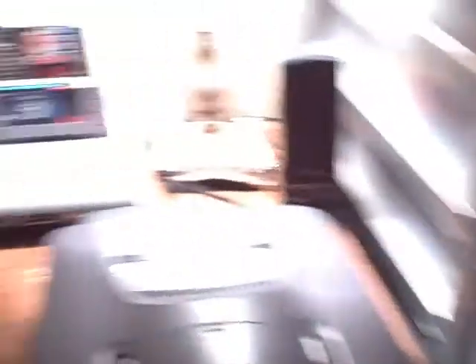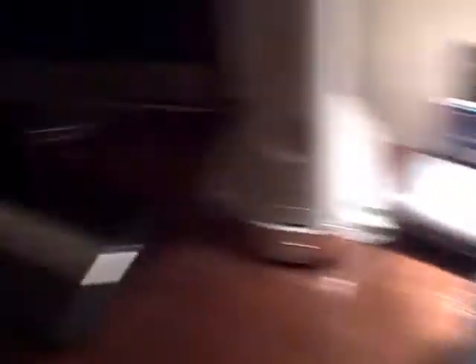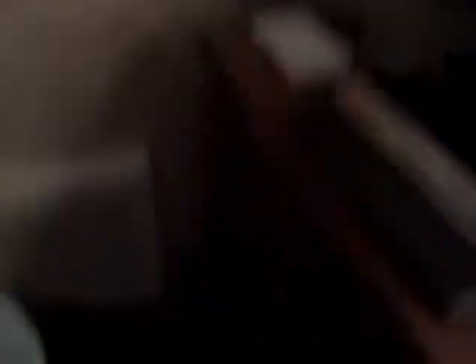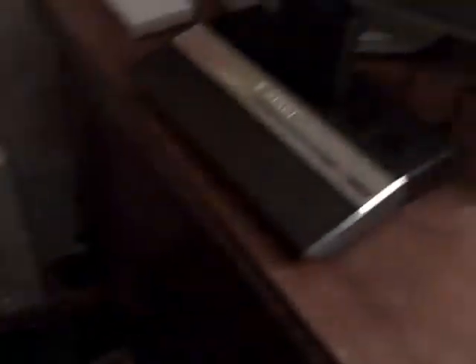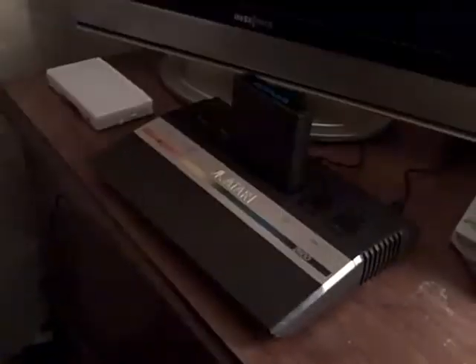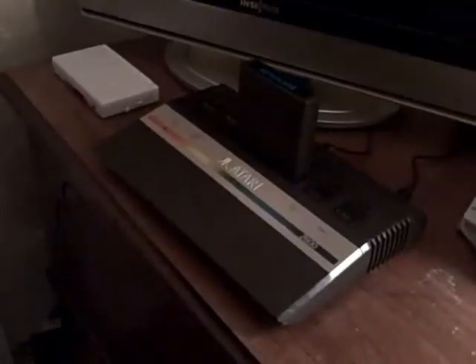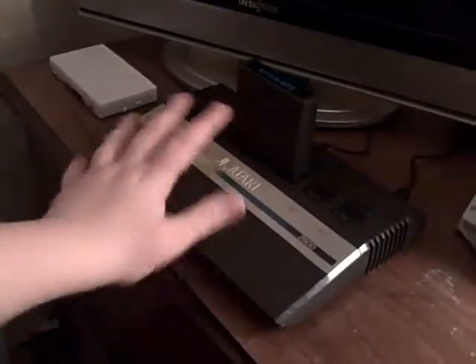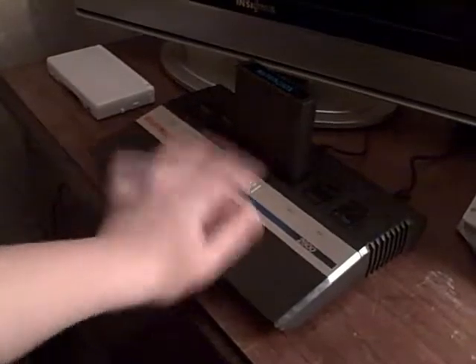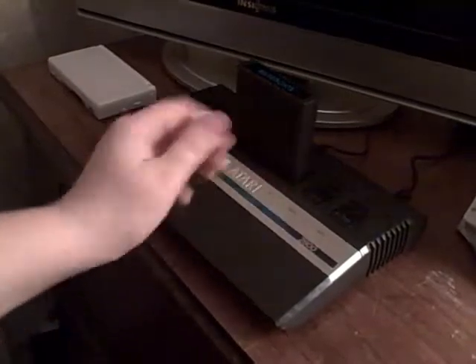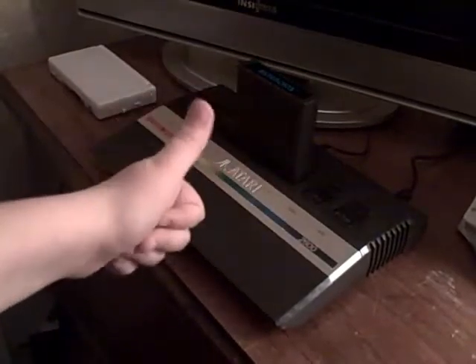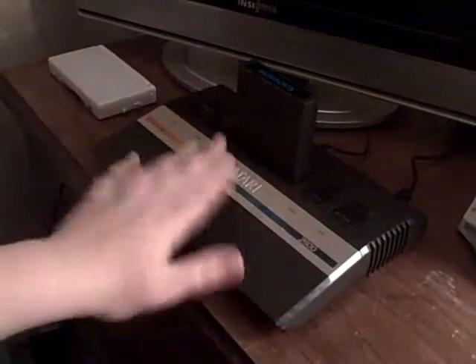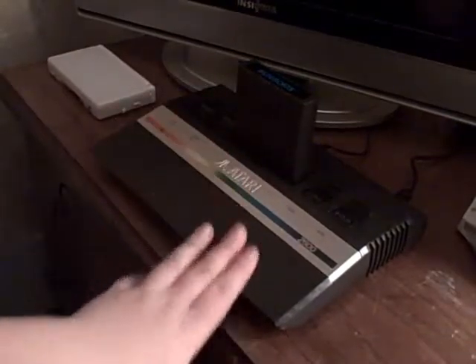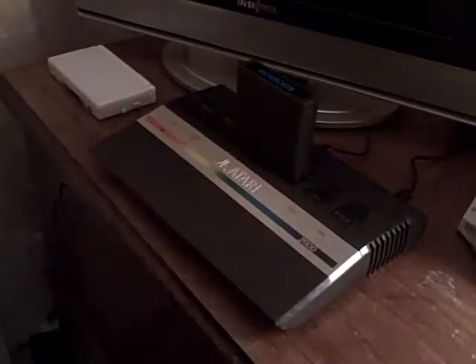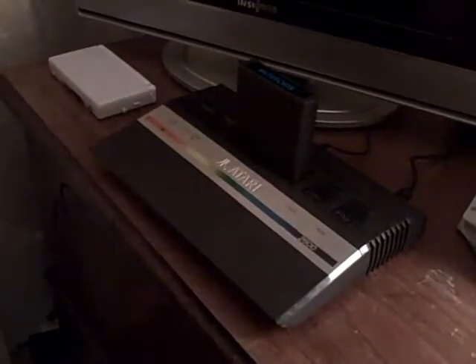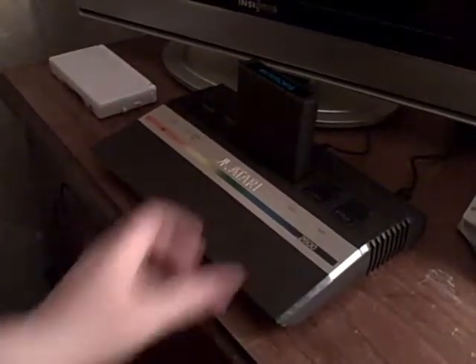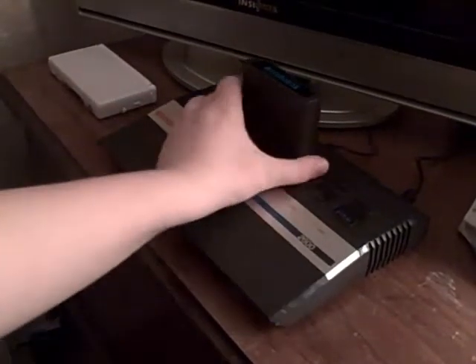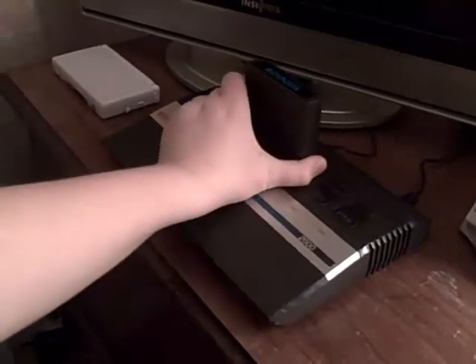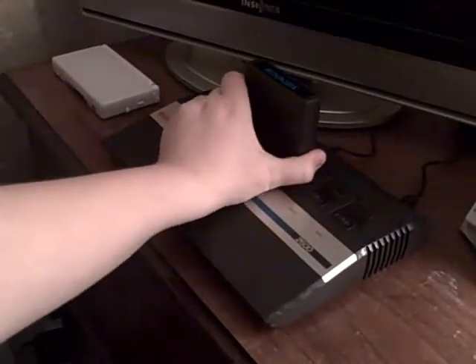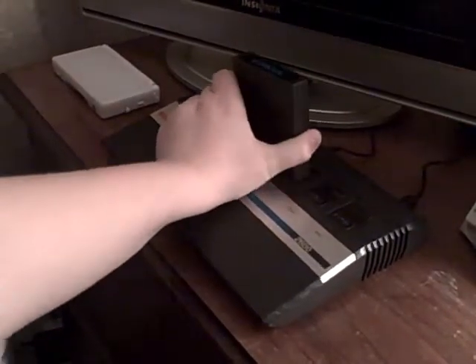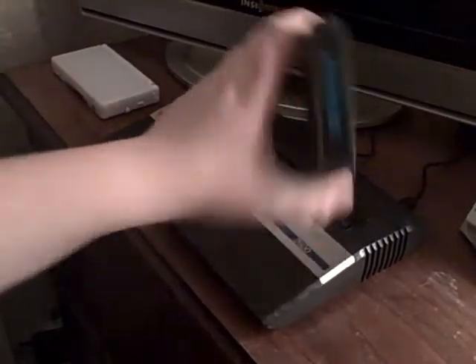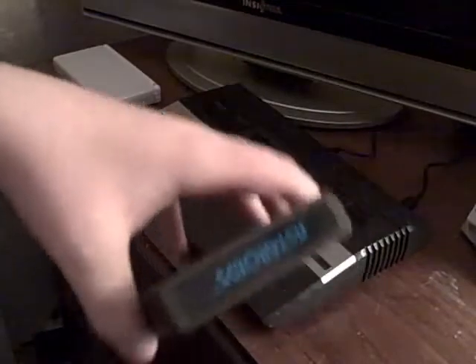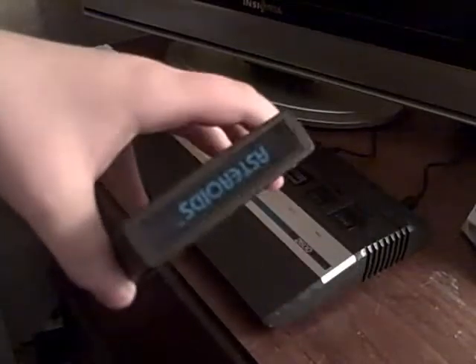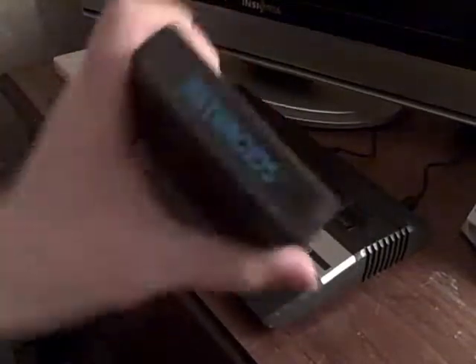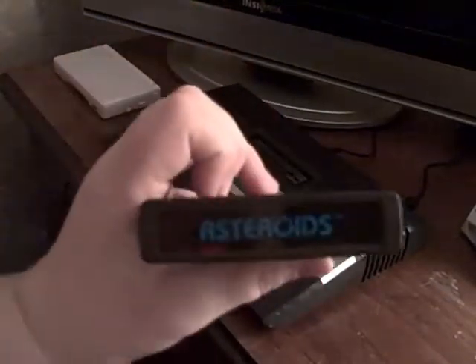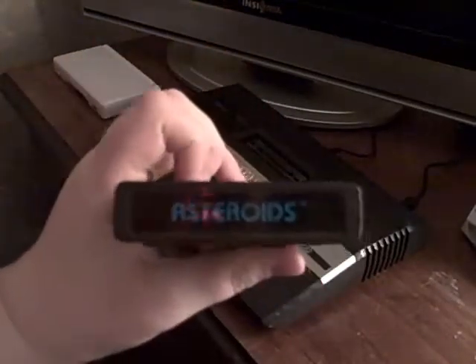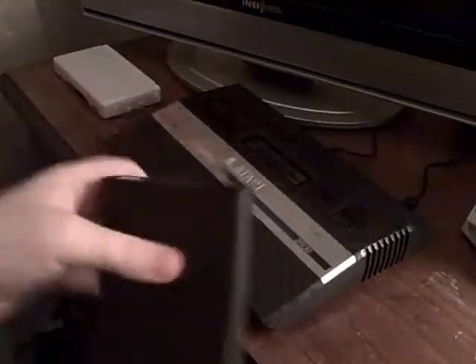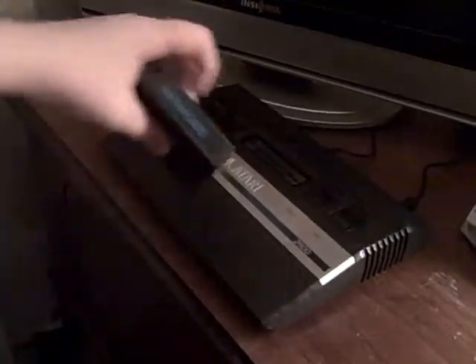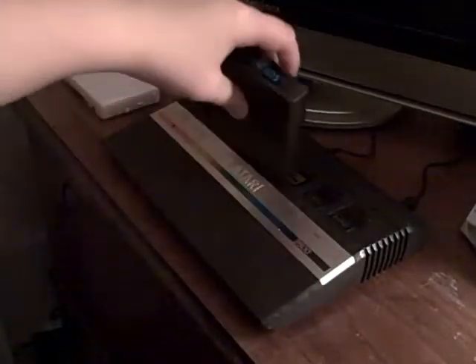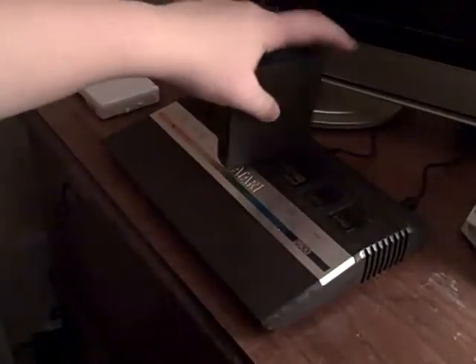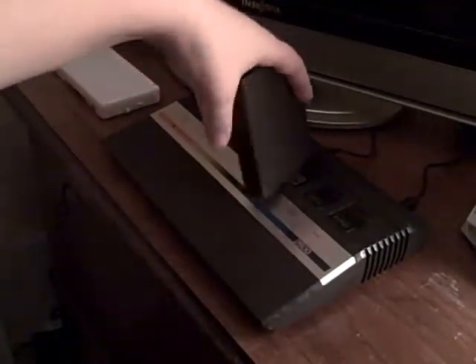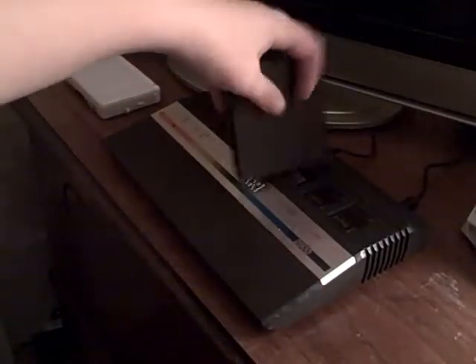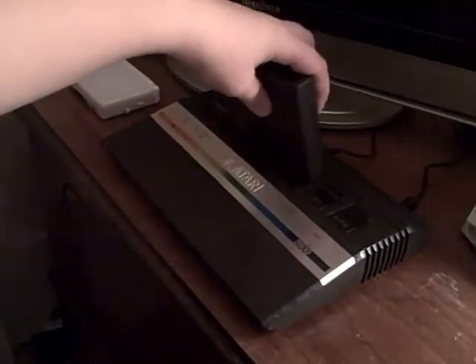Let's start with the systems. I have right here my wonderful Atari system, and equipped within it is the game Asteroids. It's a very, very great game.